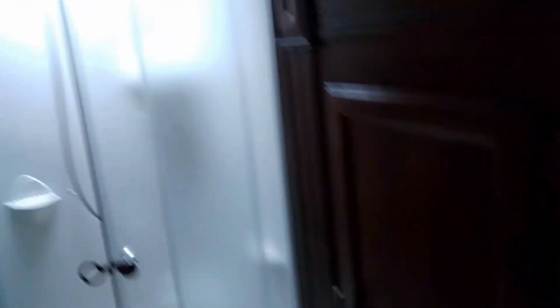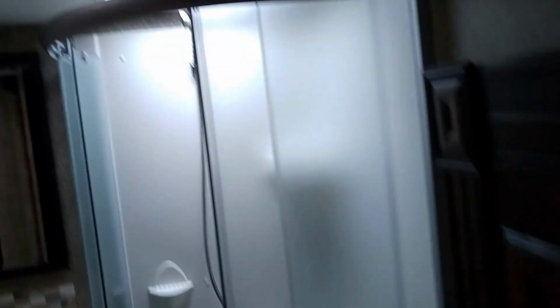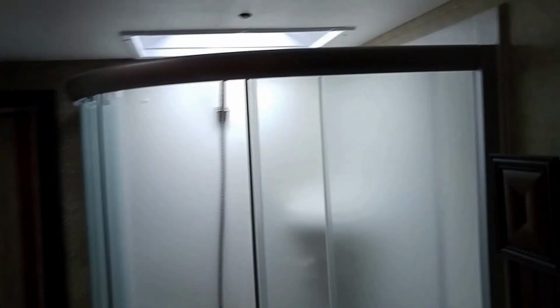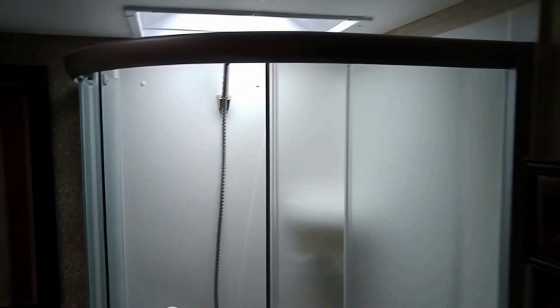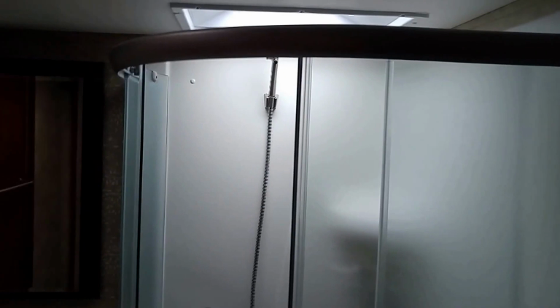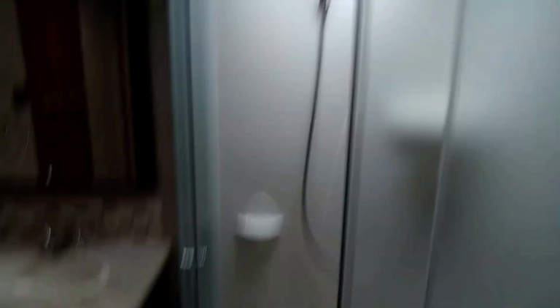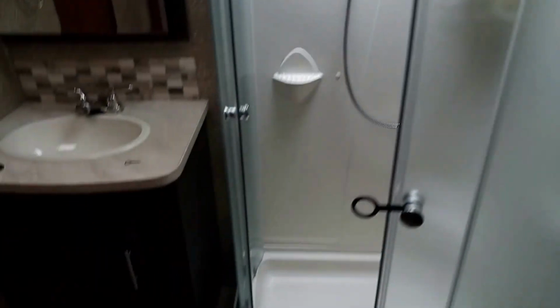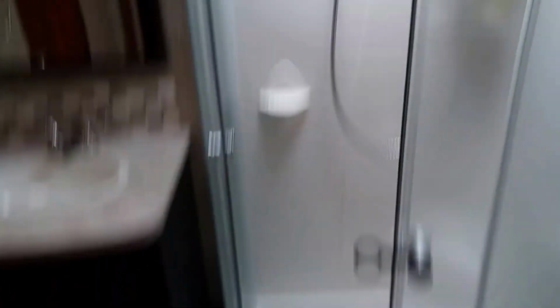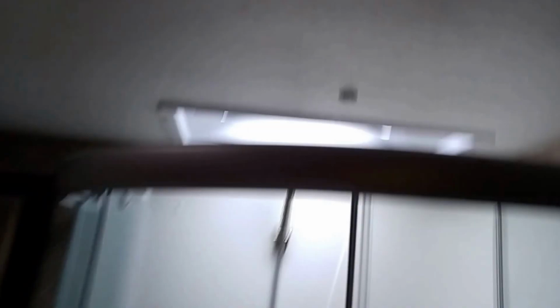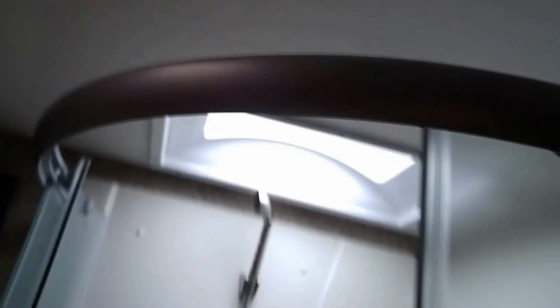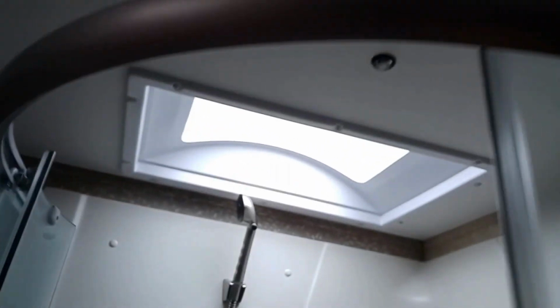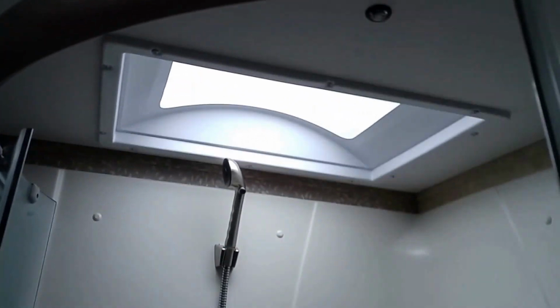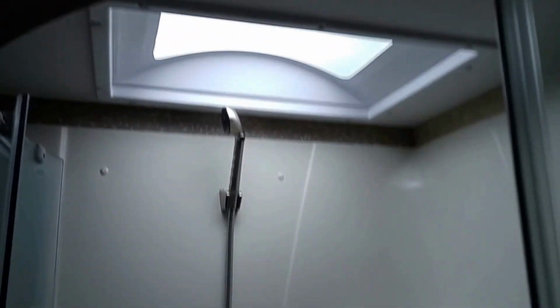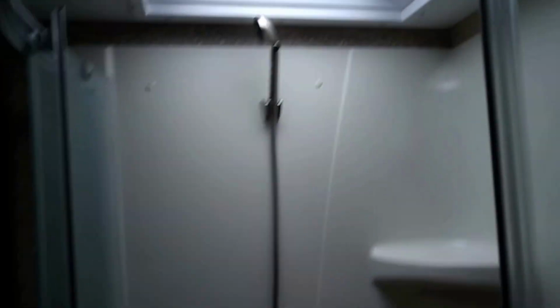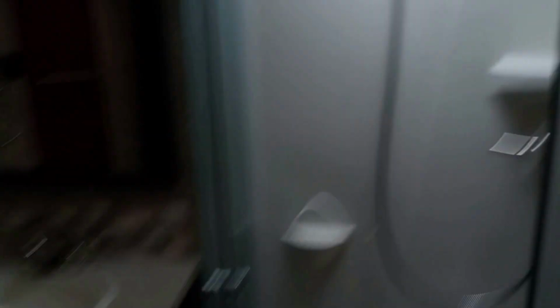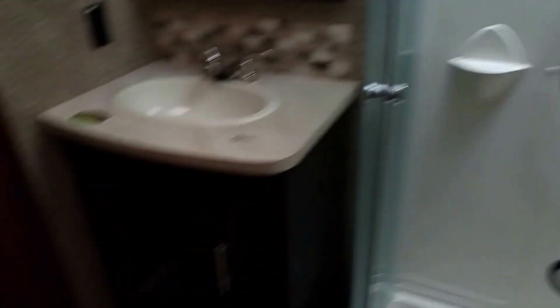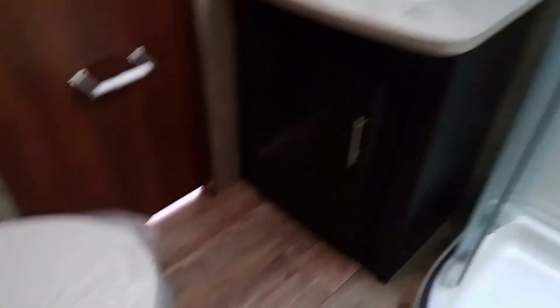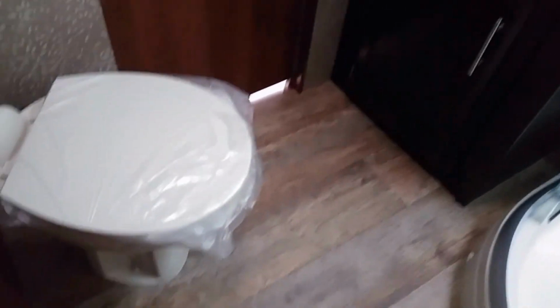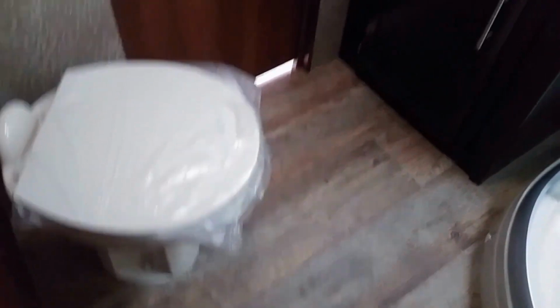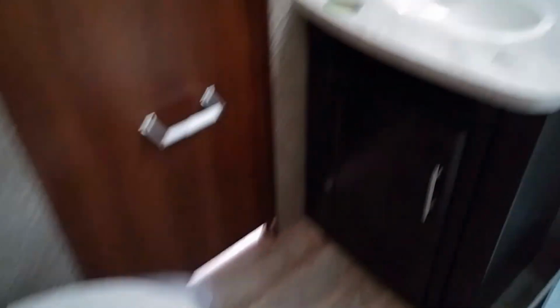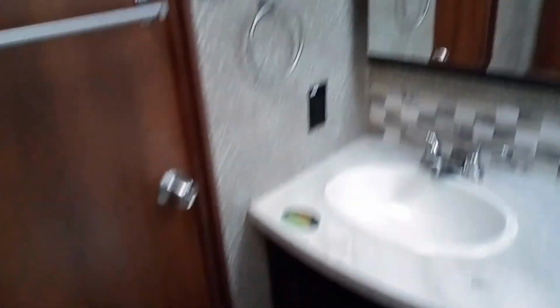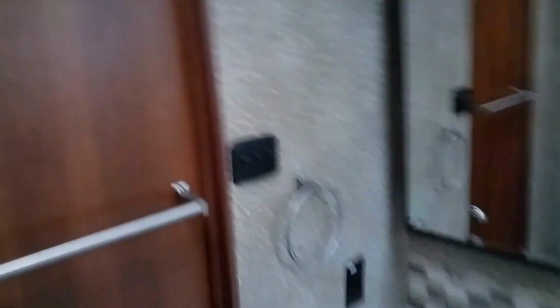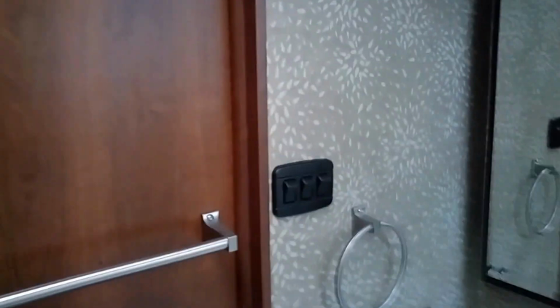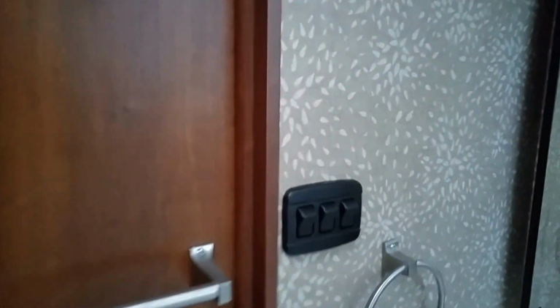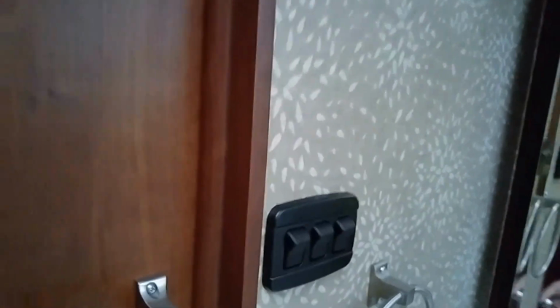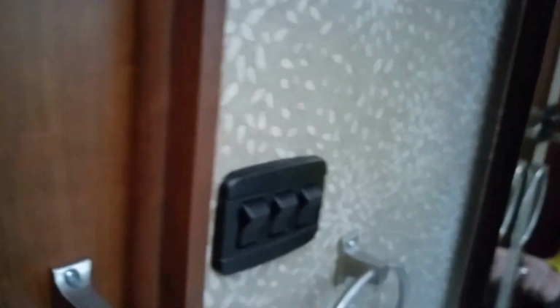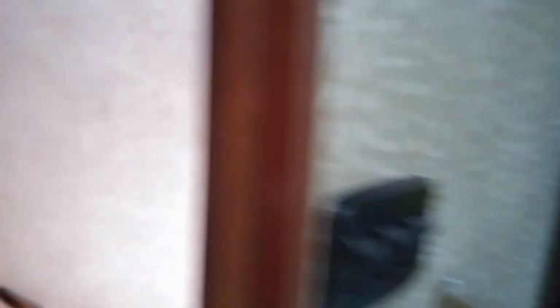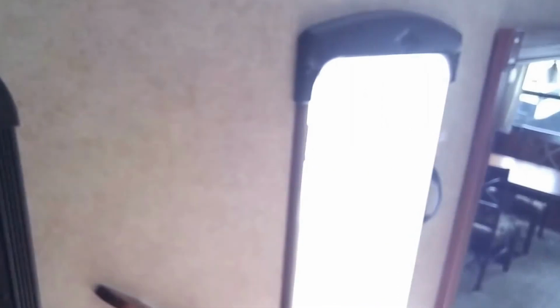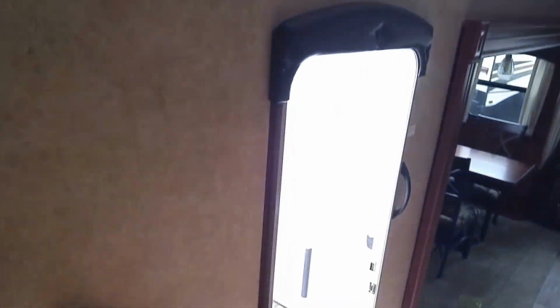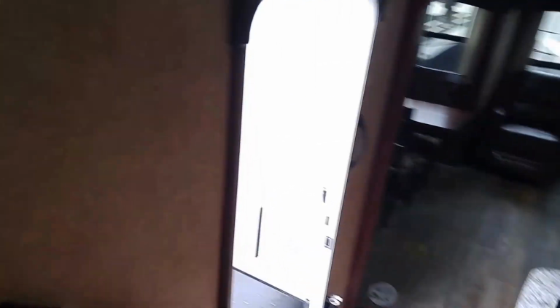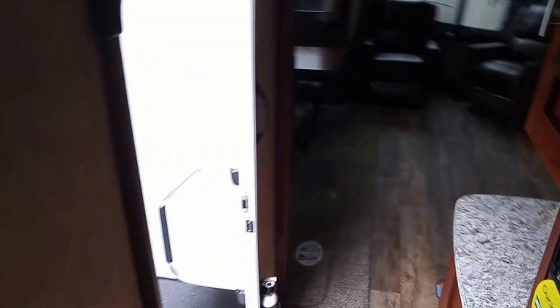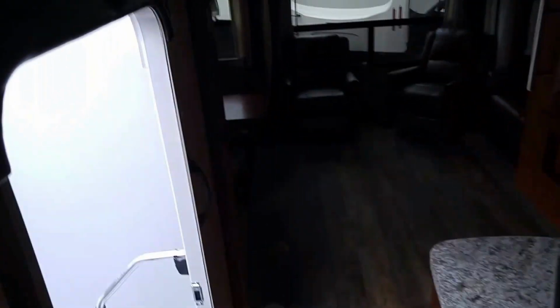We also have a really nice walk-in shower with a skylight for a little extra headroom for the 6'1 and above. Porcelain foot flush toilet, and two entry doors to the bathroom, which is nice.